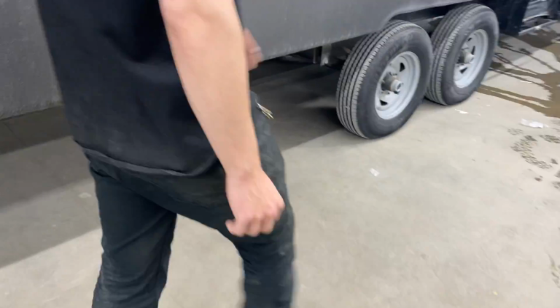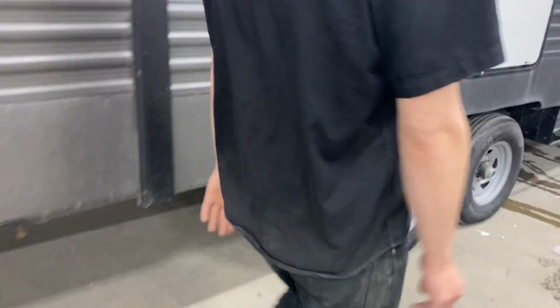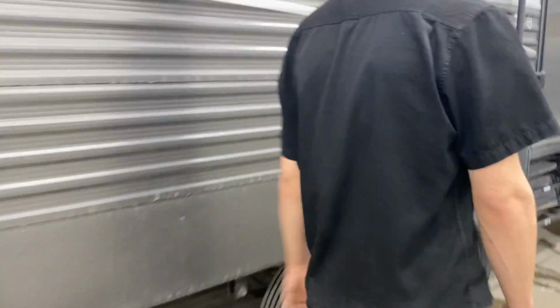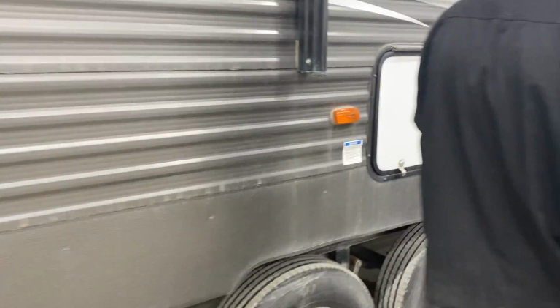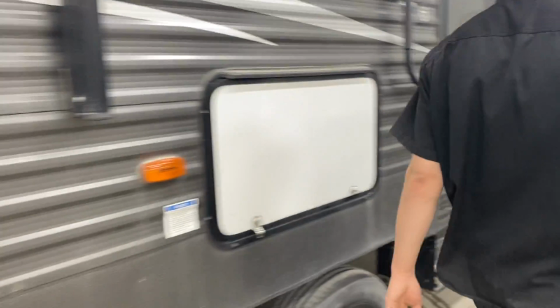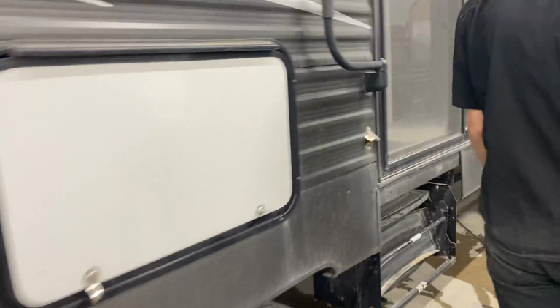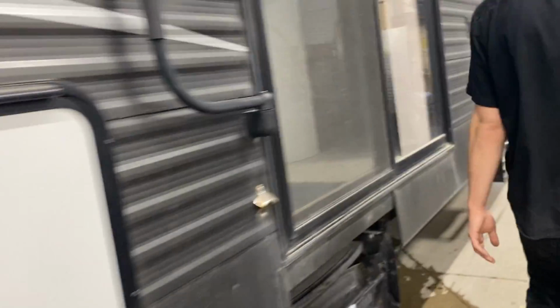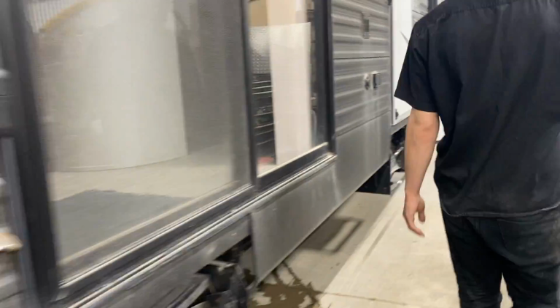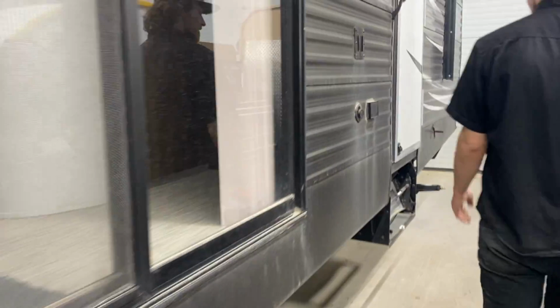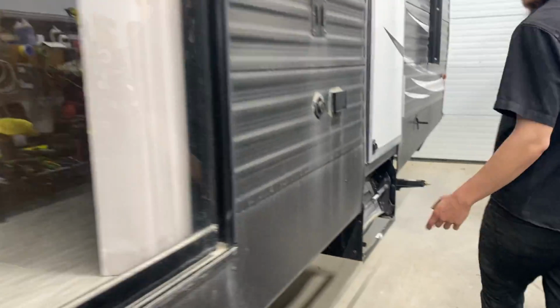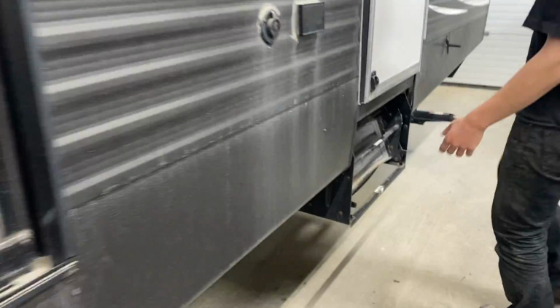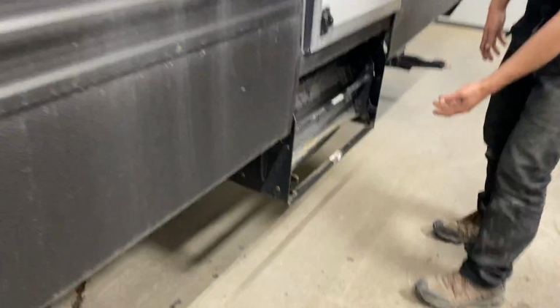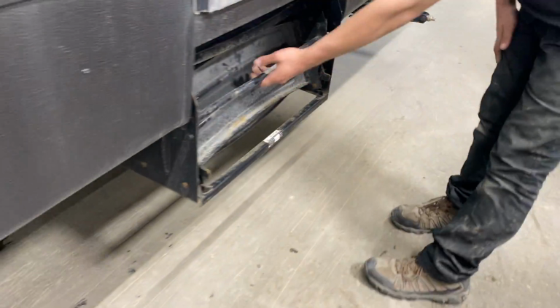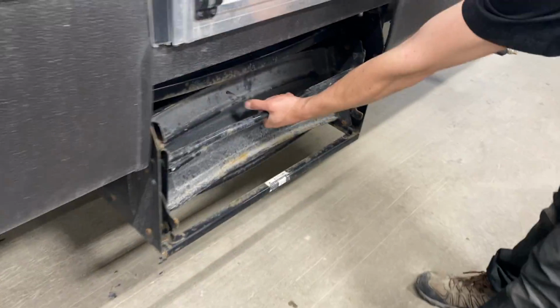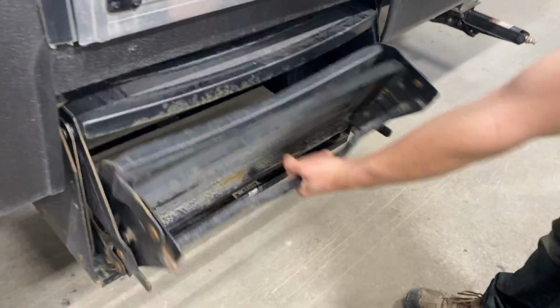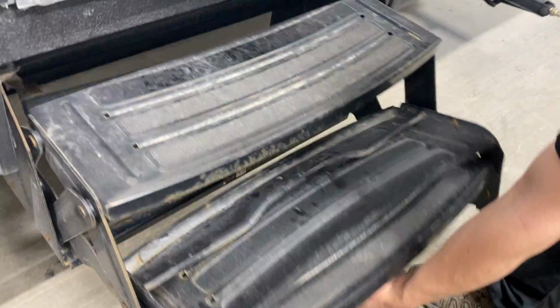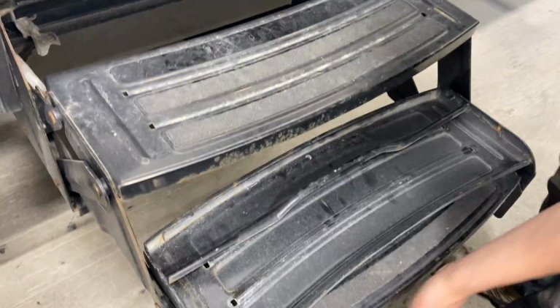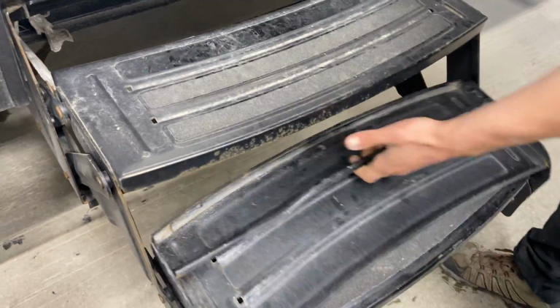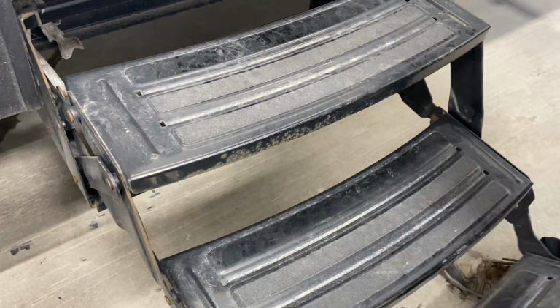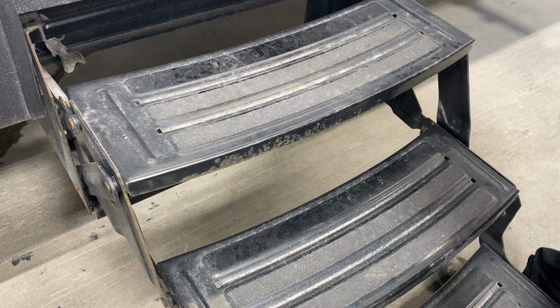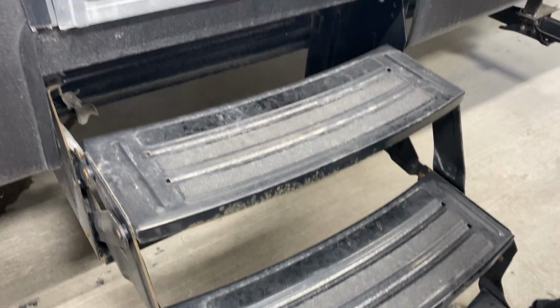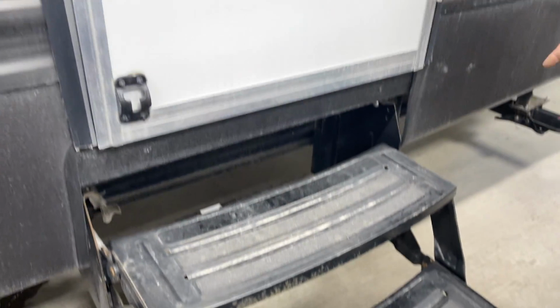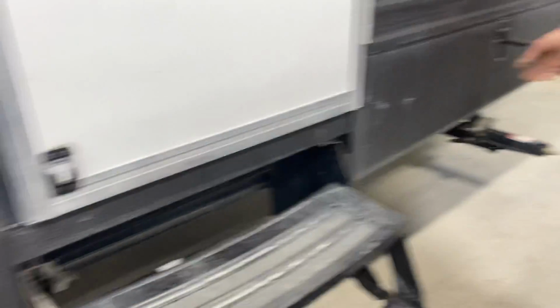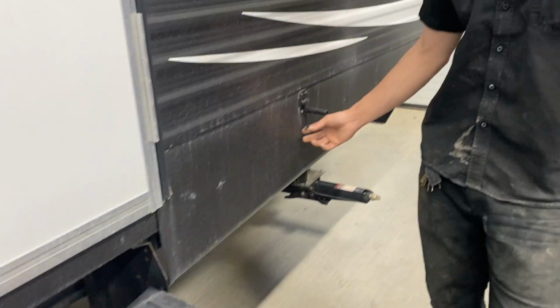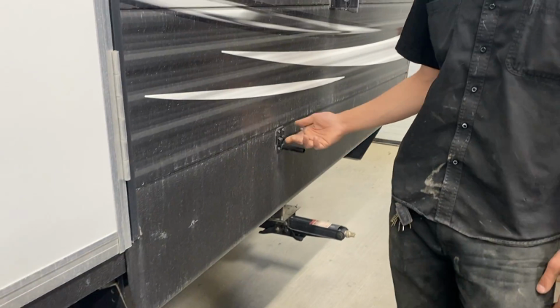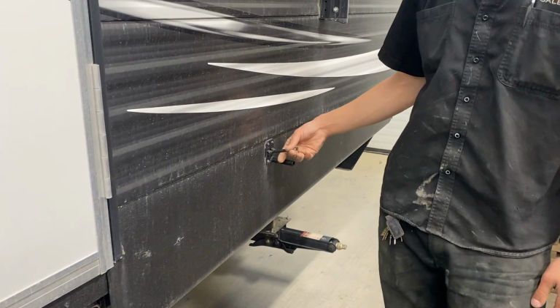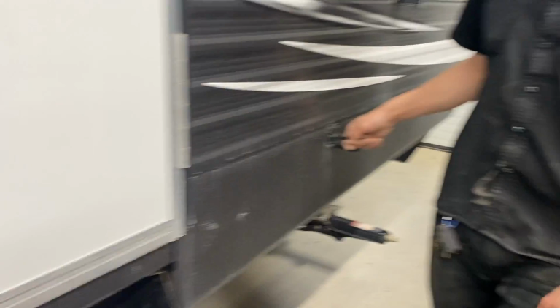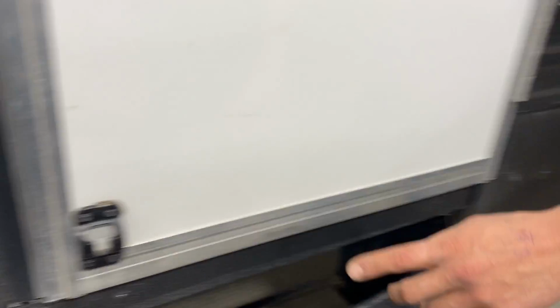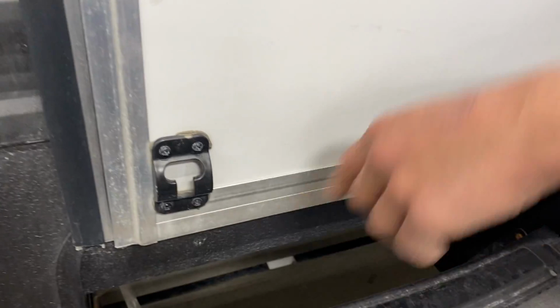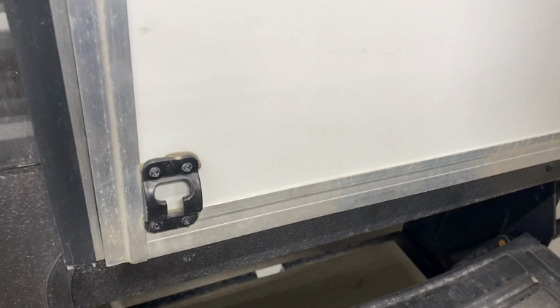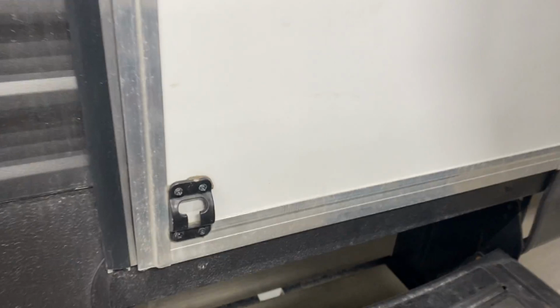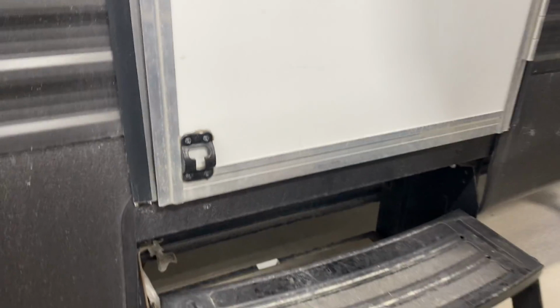Coming up to the bedroom entrance — the stairs on both sides are the same. Grab this bar, pull it out, flip that bottom step over, and that's that. In the back there's a little T-latch that falls into place to hold the door open for you.